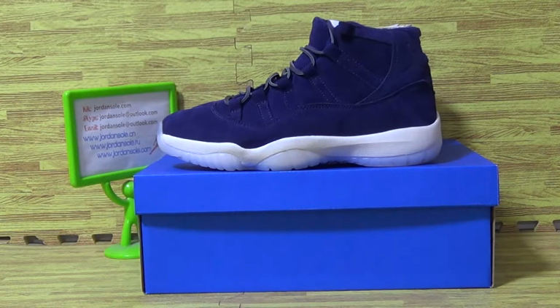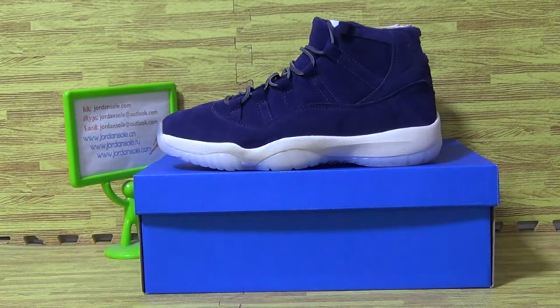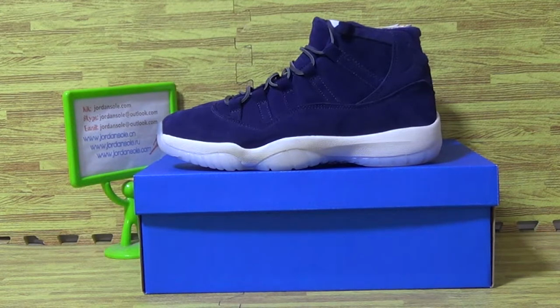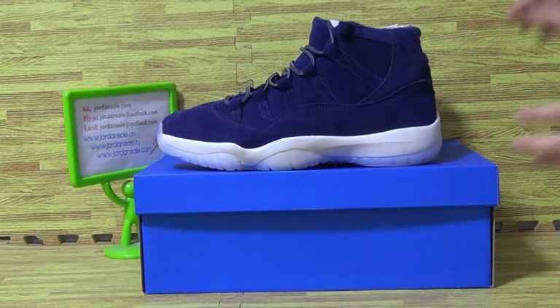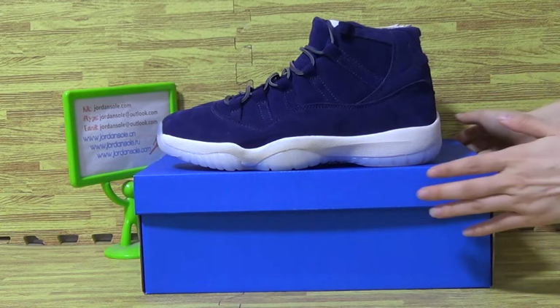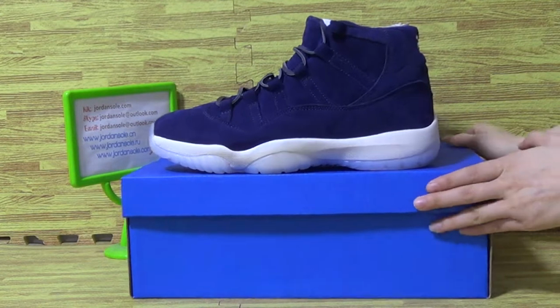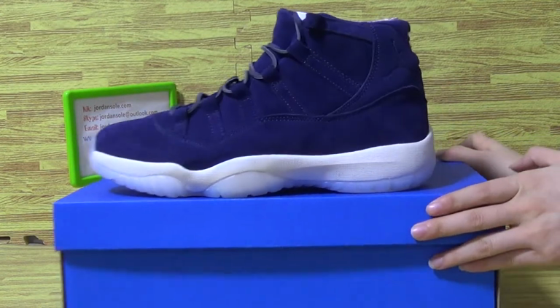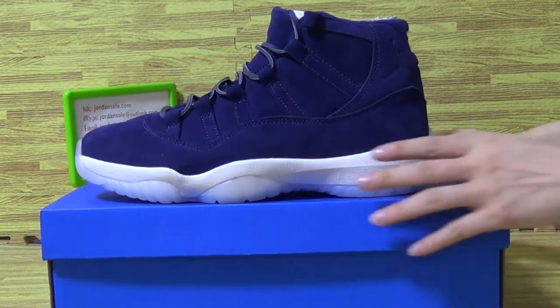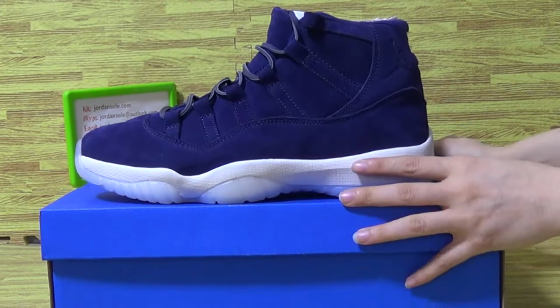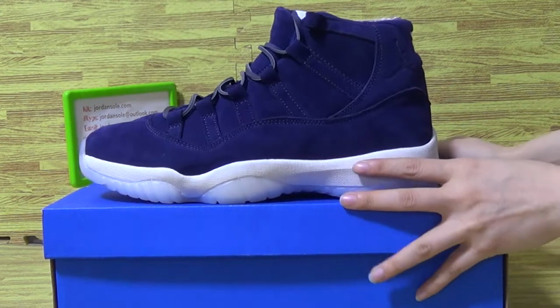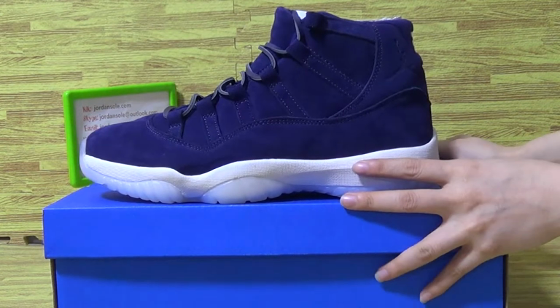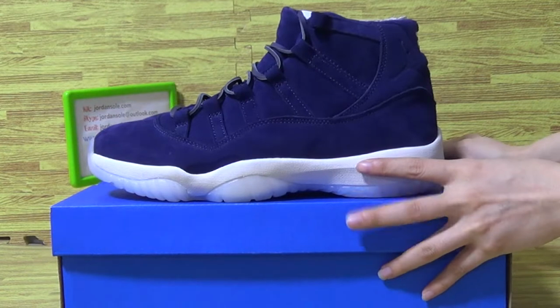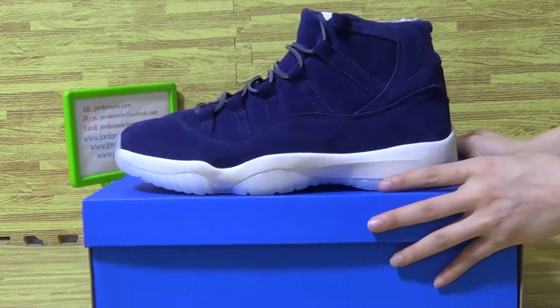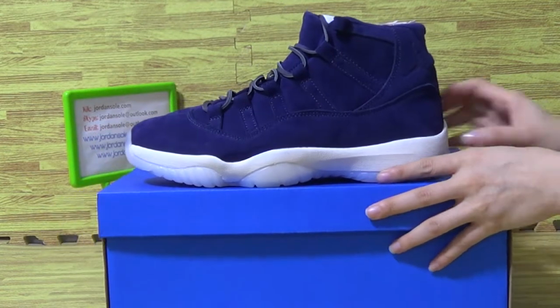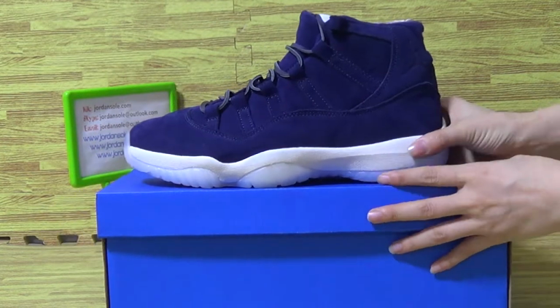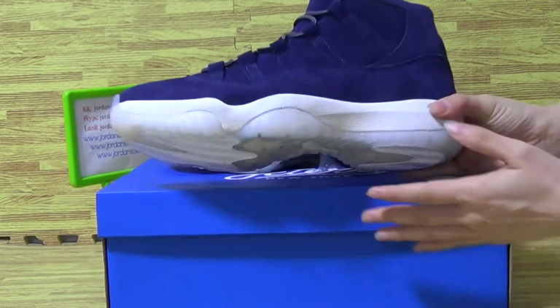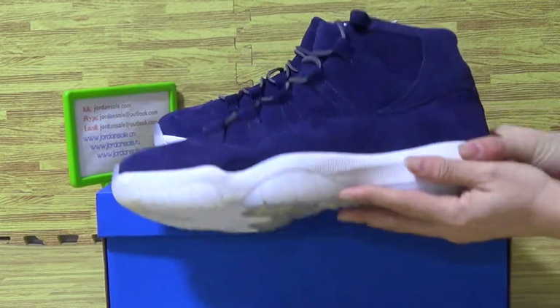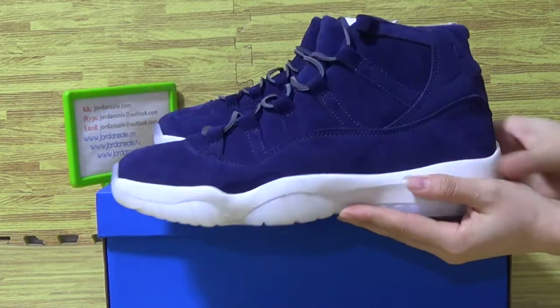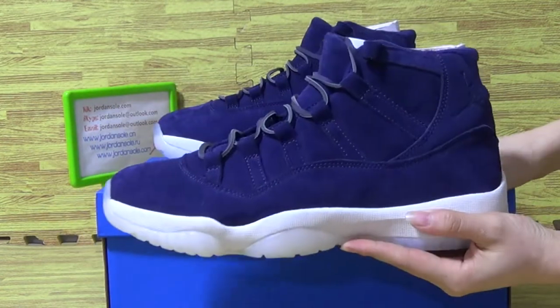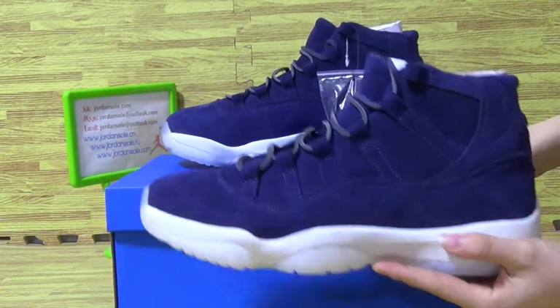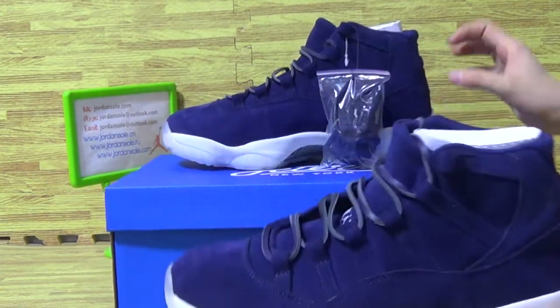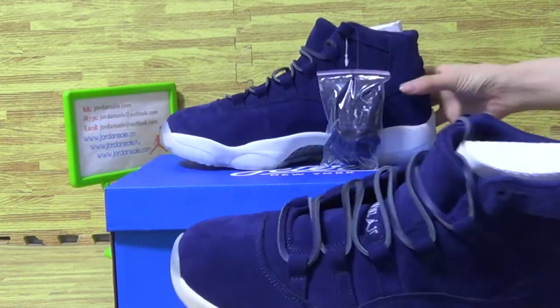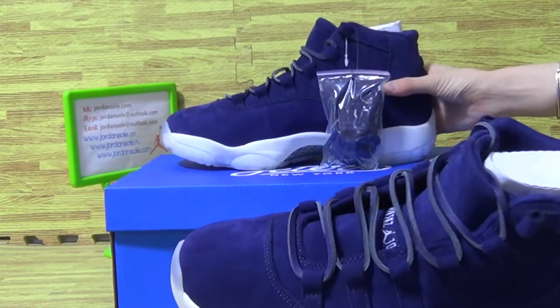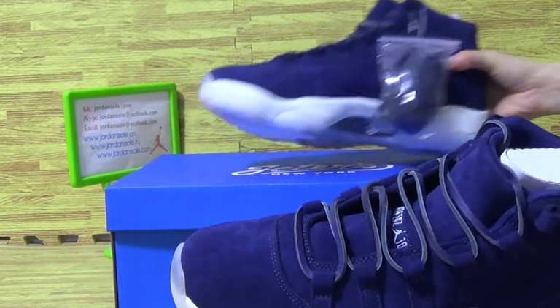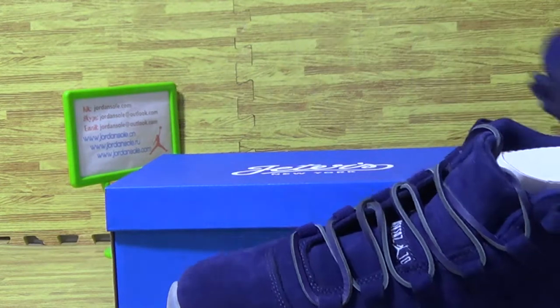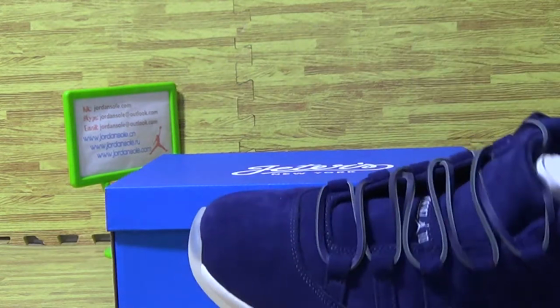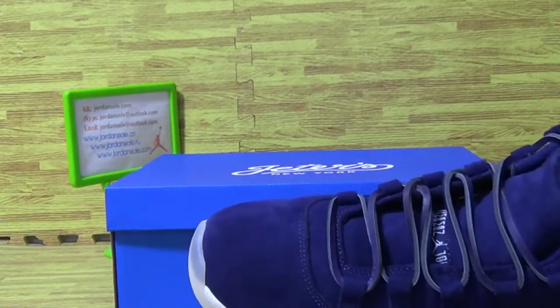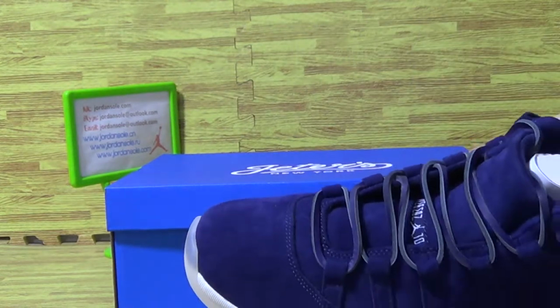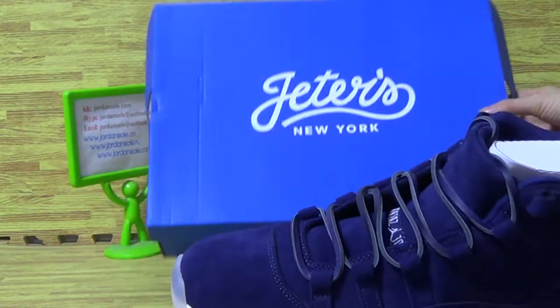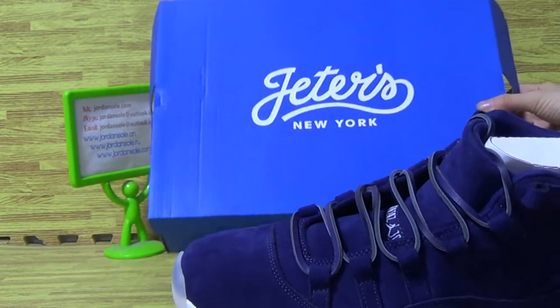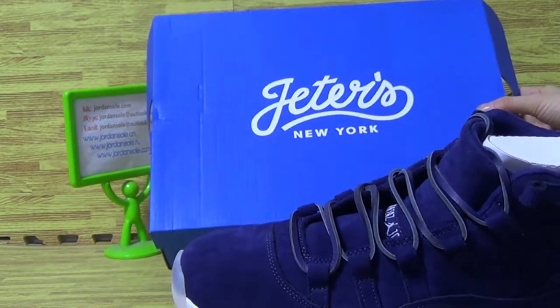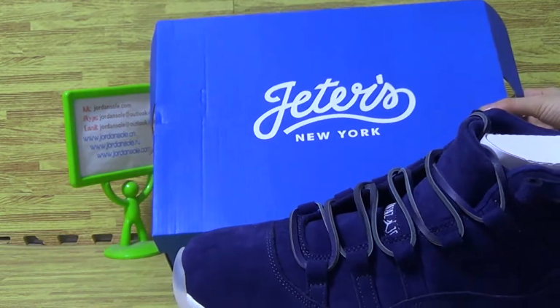Let's come to this part. Here's an authentic Jordan 11. With the new color, we also come with the original shoe box — blue box.